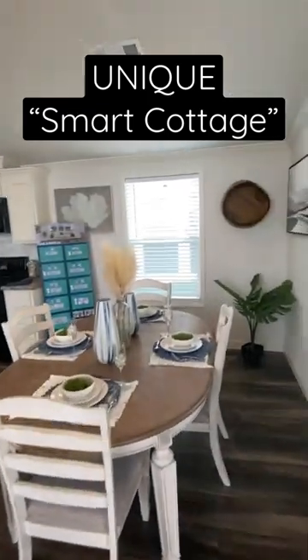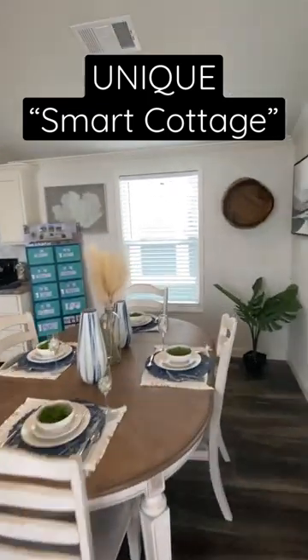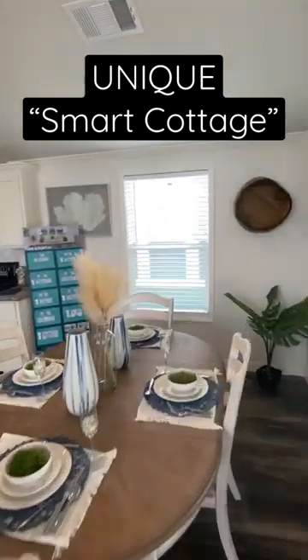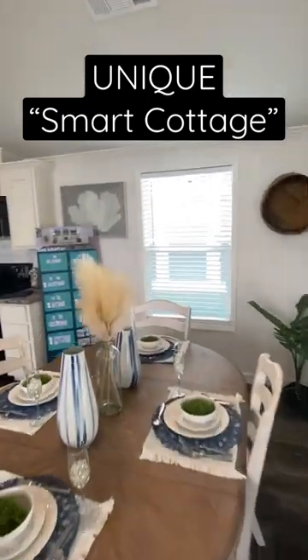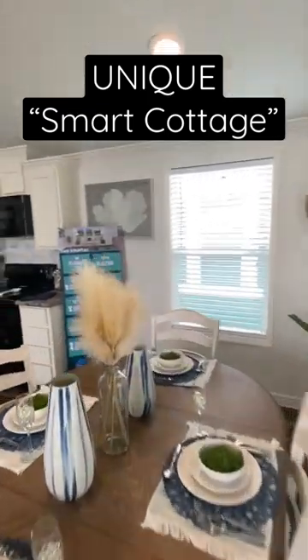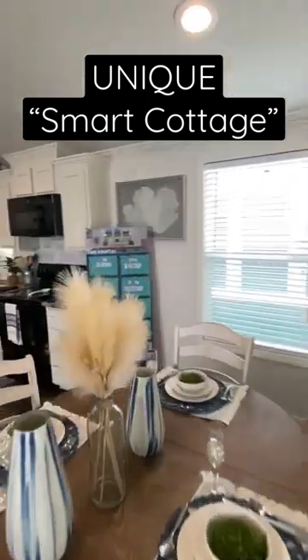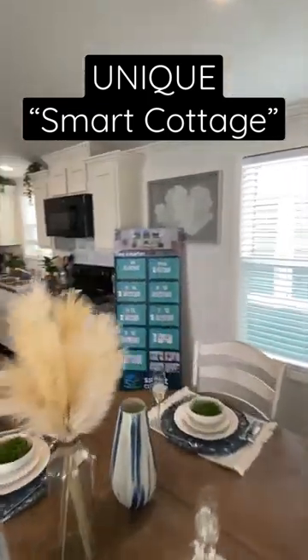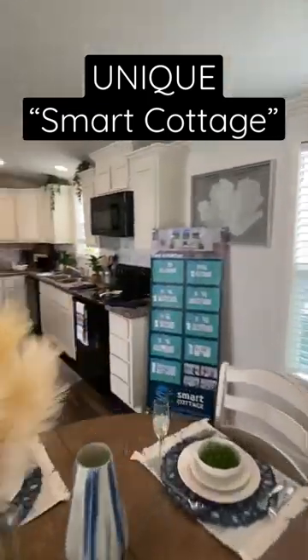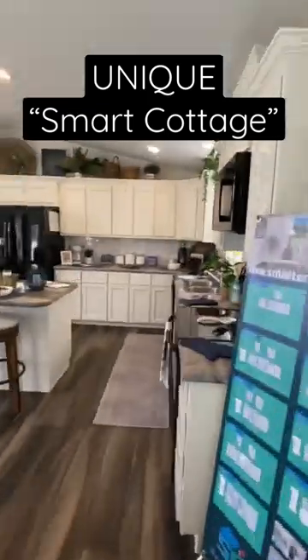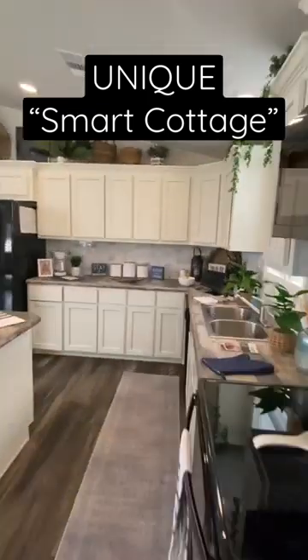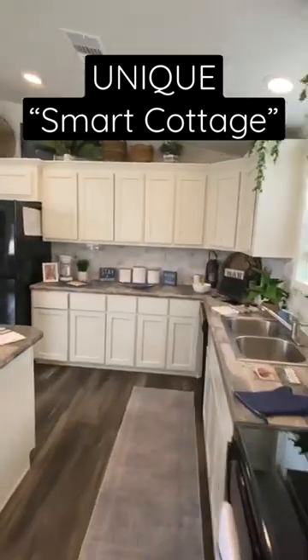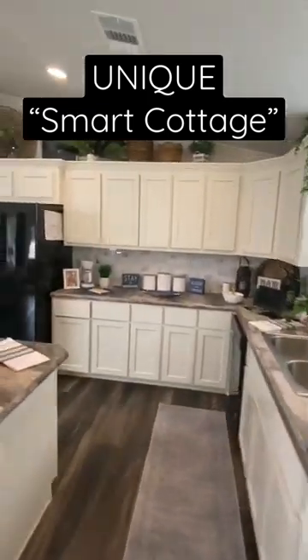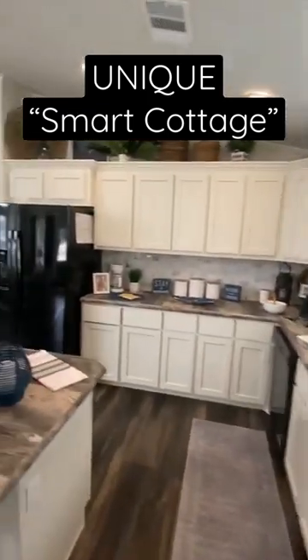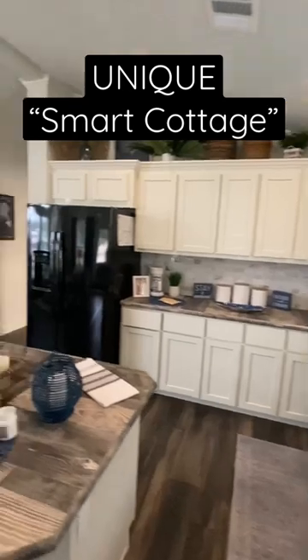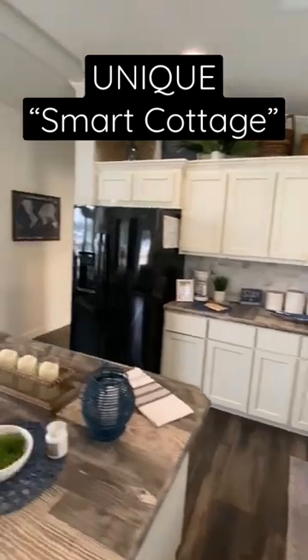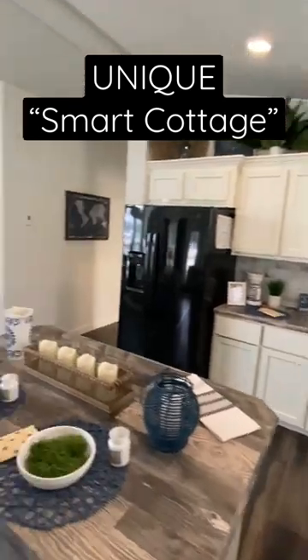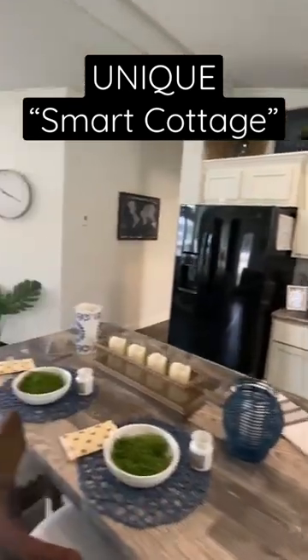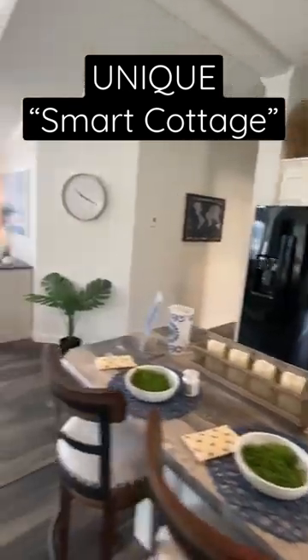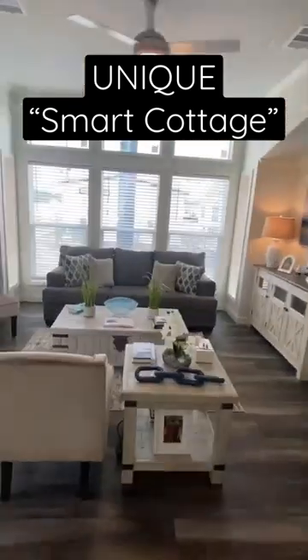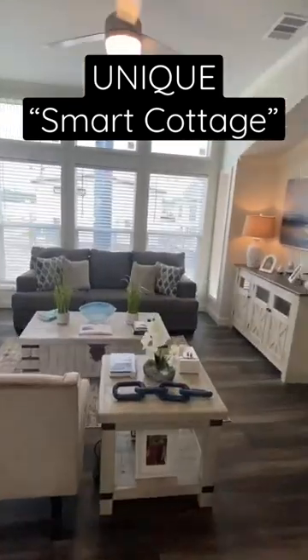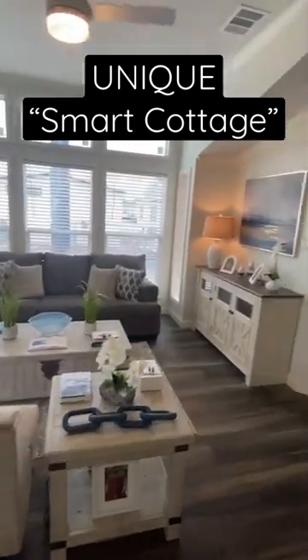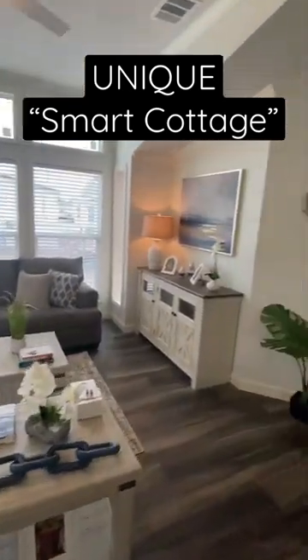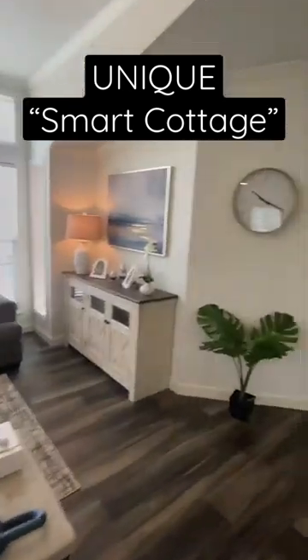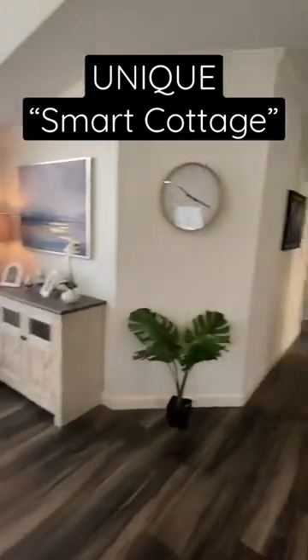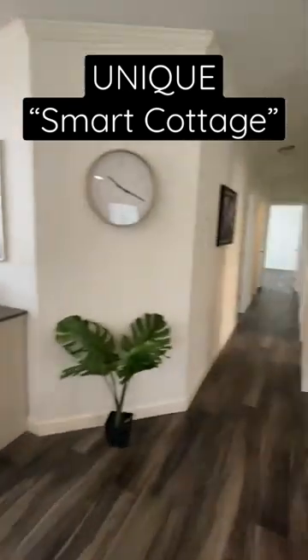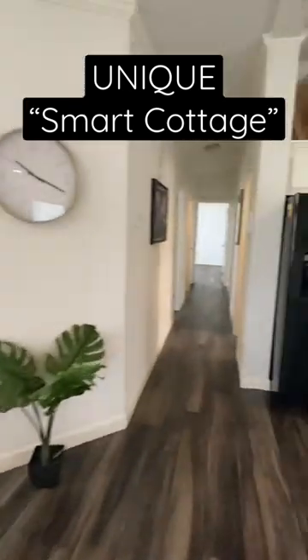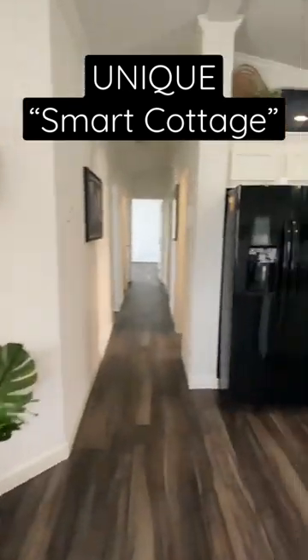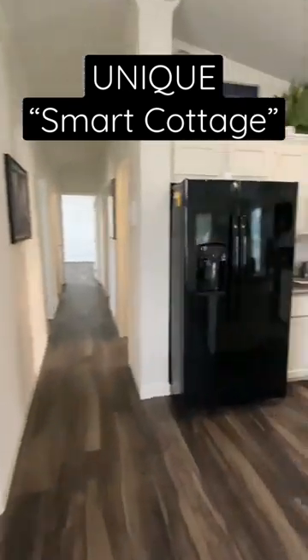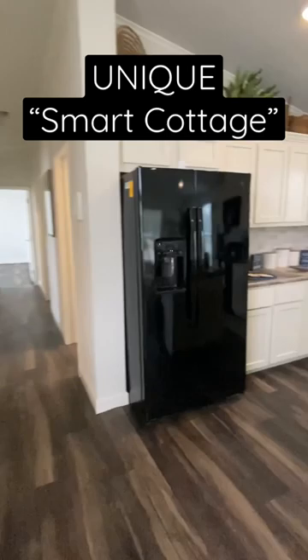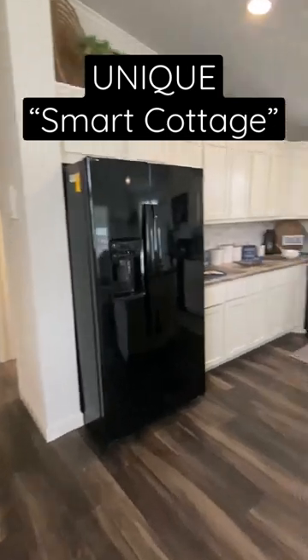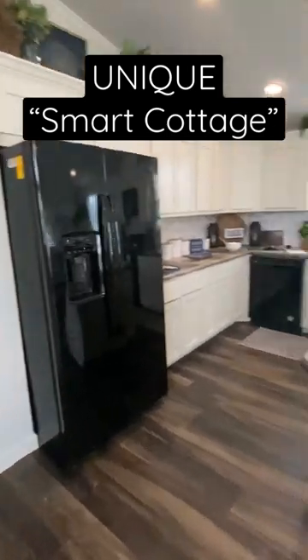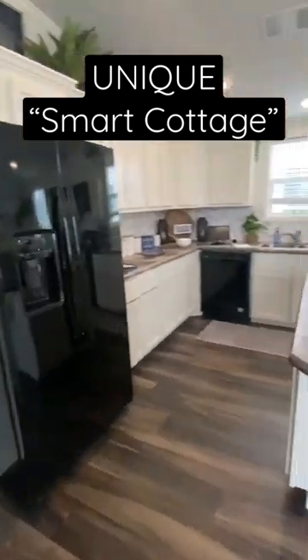You've got all different types of options when it comes to these smart cottages, from single sections. This right here is a multi-section, depending on how many bedrooms you want. So many things you can do.